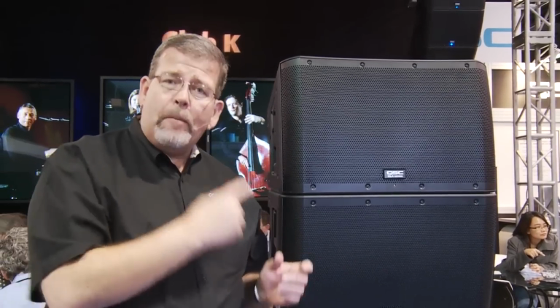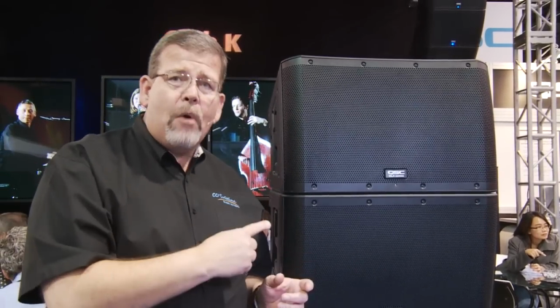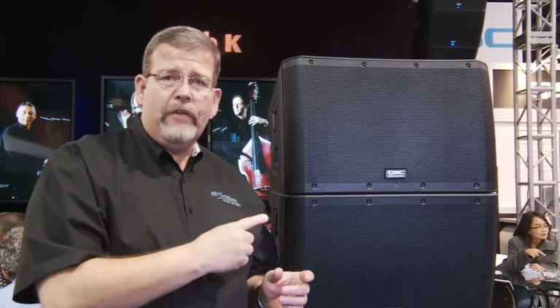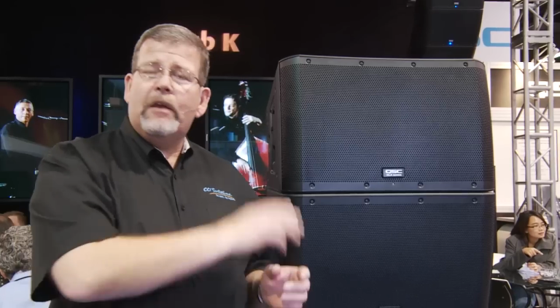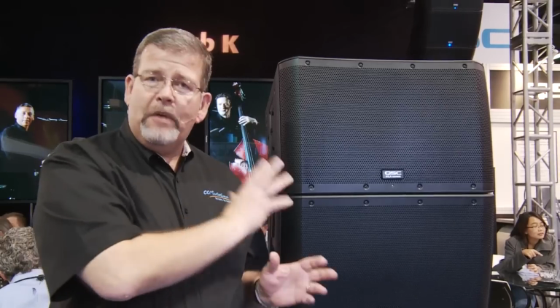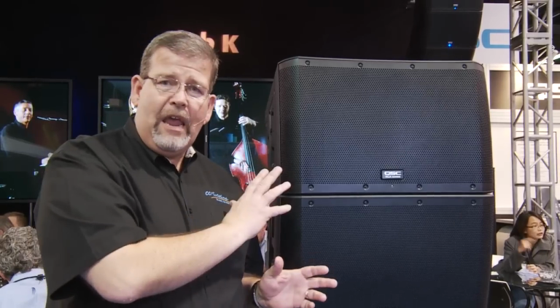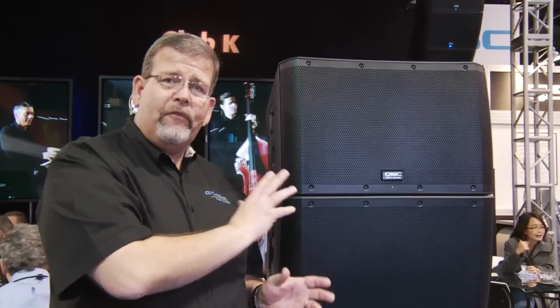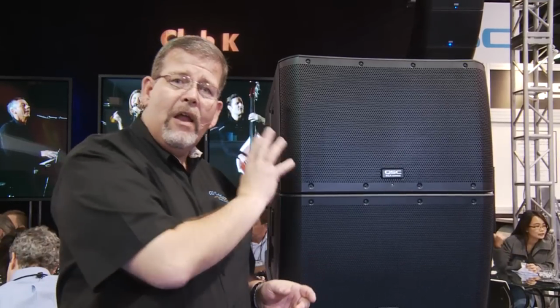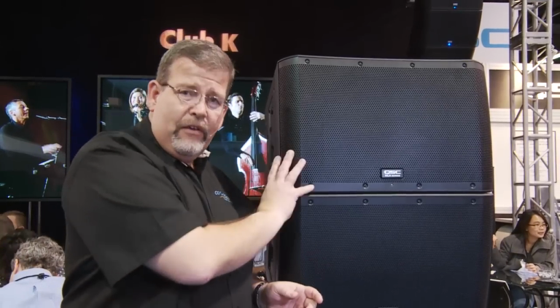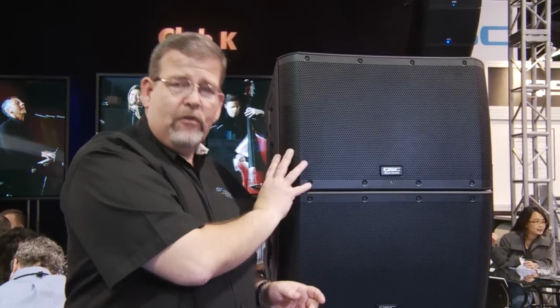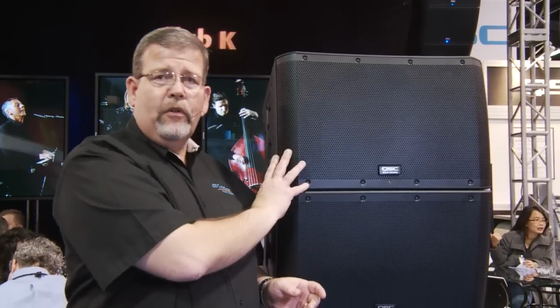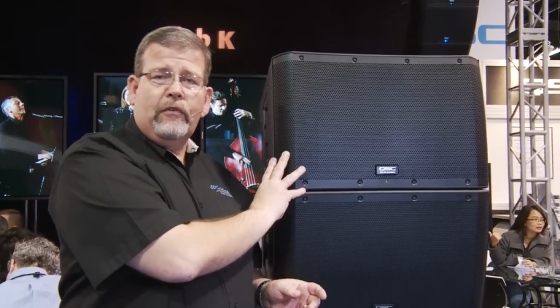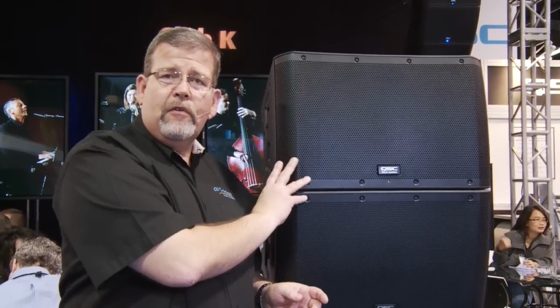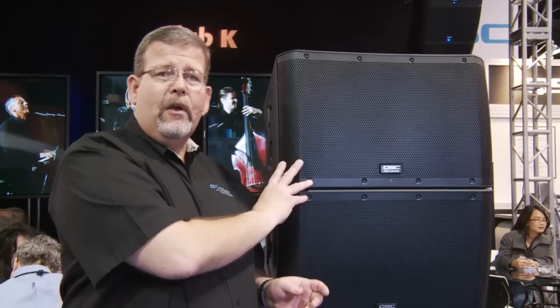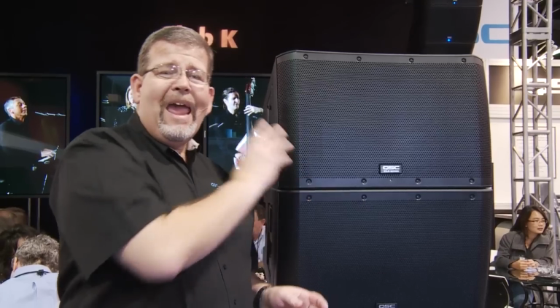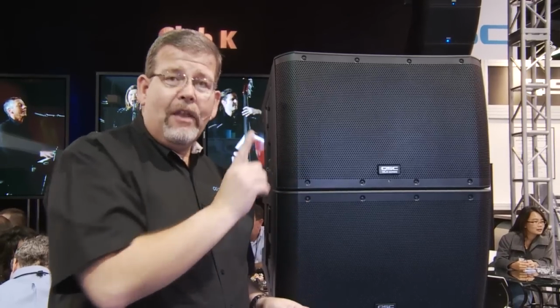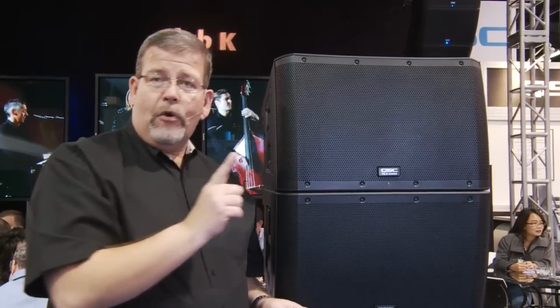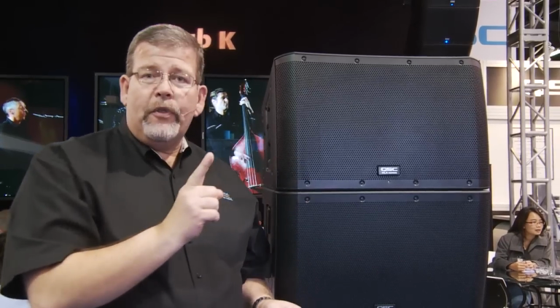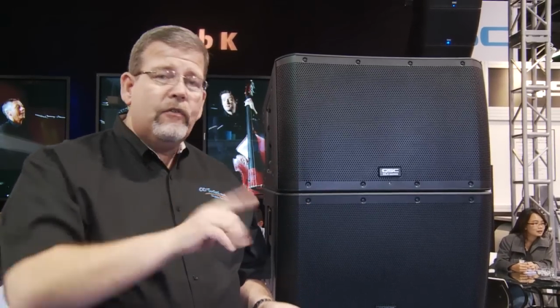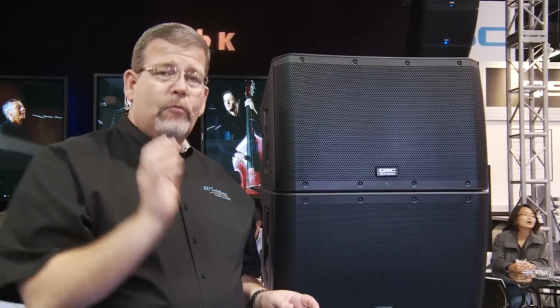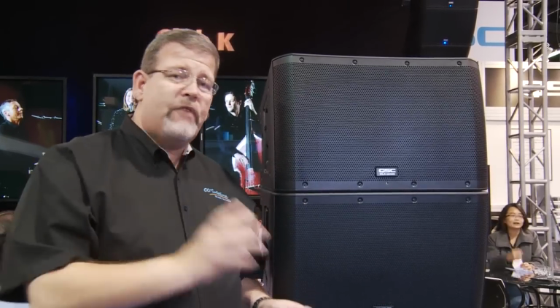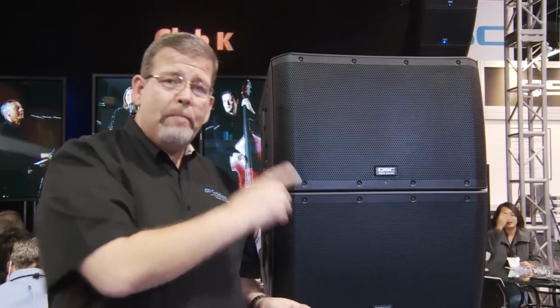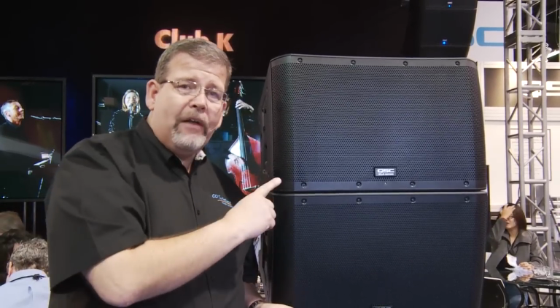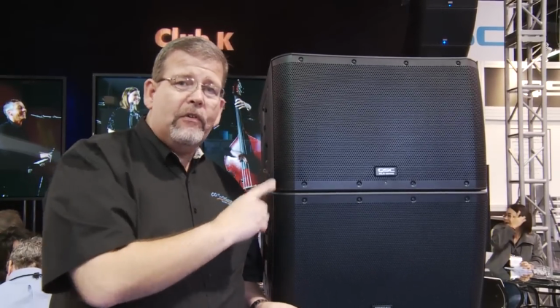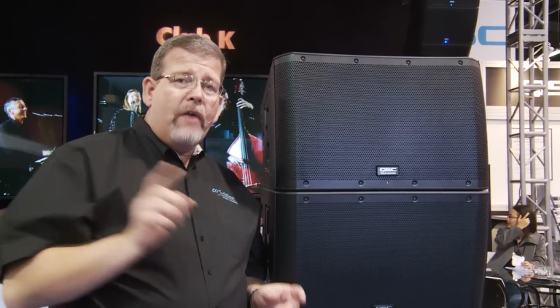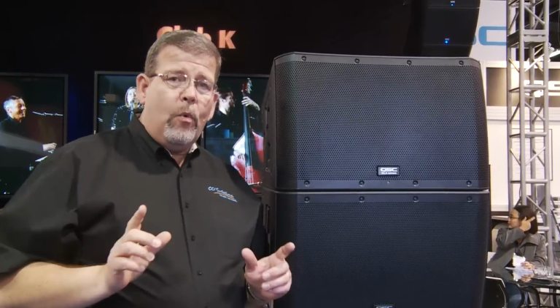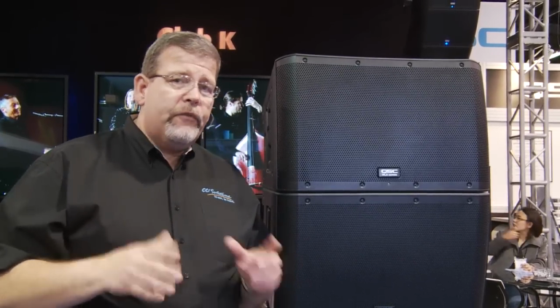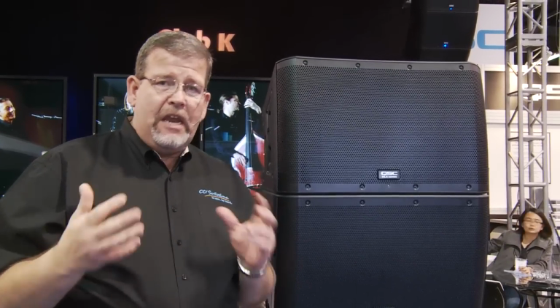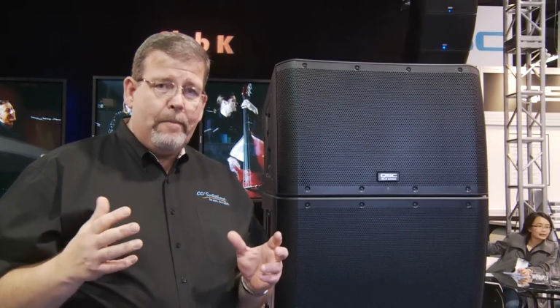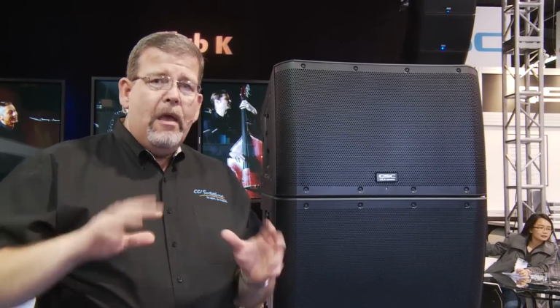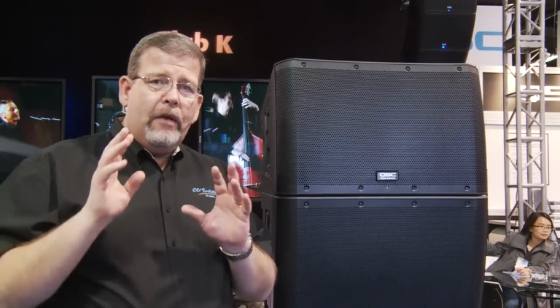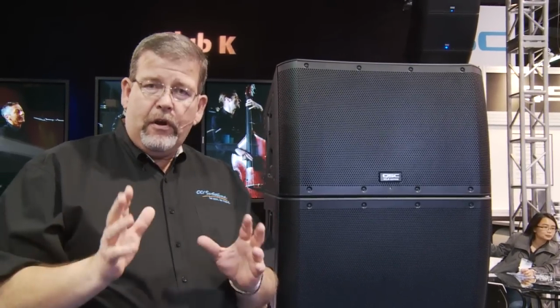This is a powered loudspeaker, which means the amplifier is integral to the system here. The cool thing is you can run five boxes off of one 15-amp circuit.